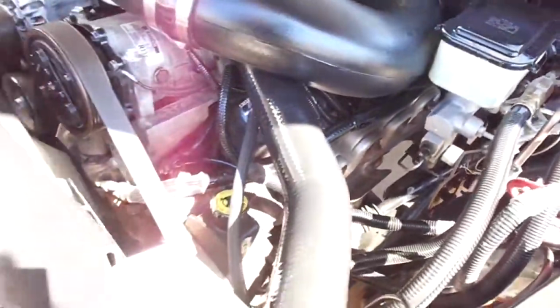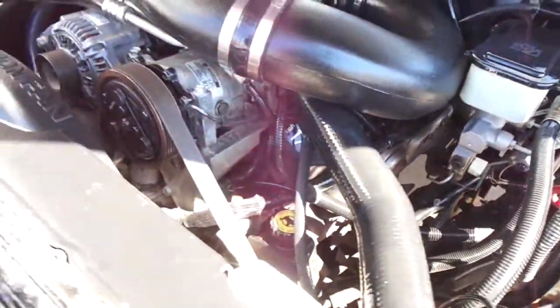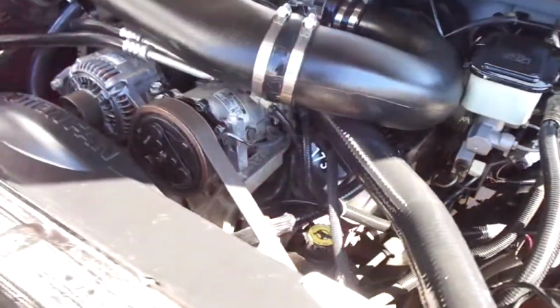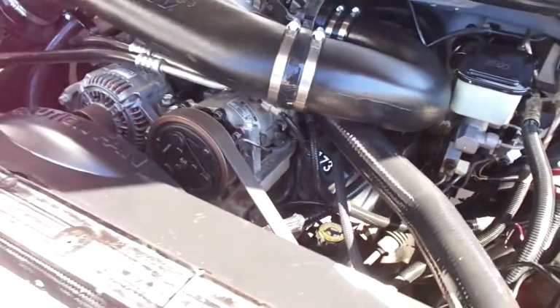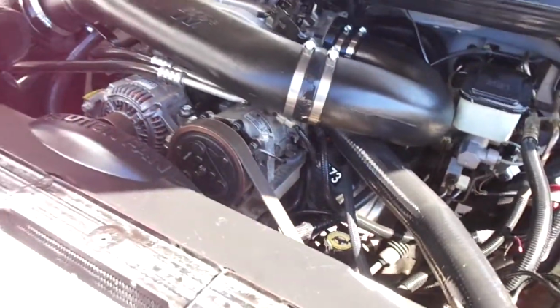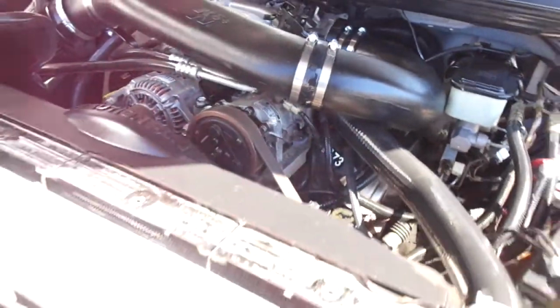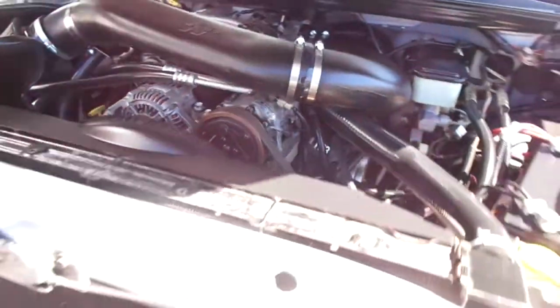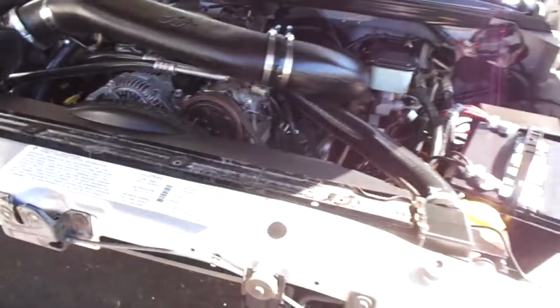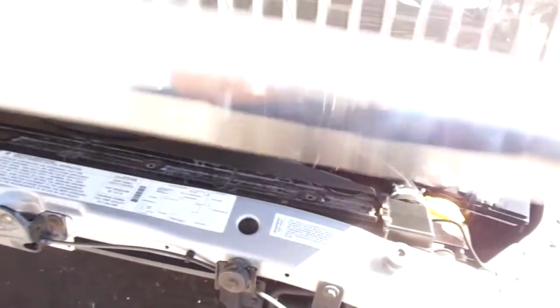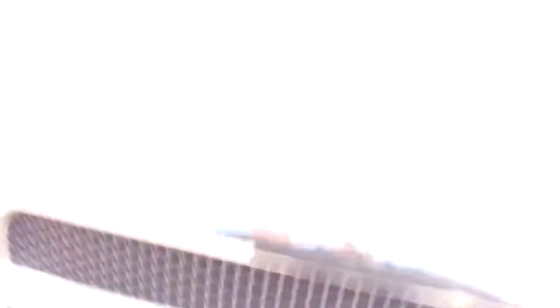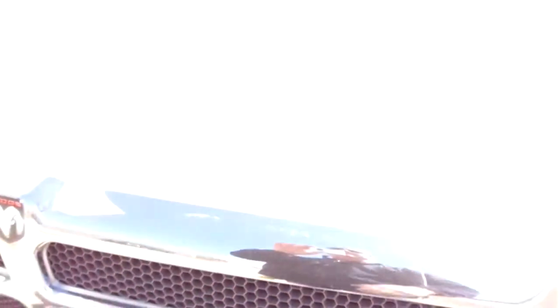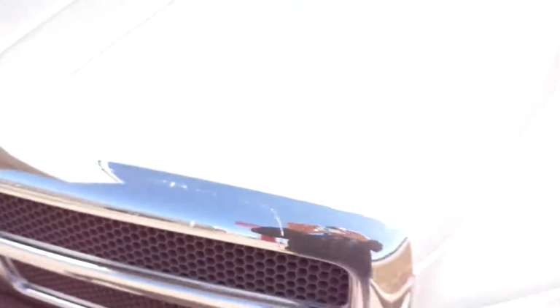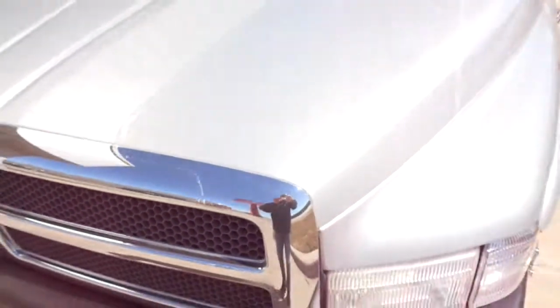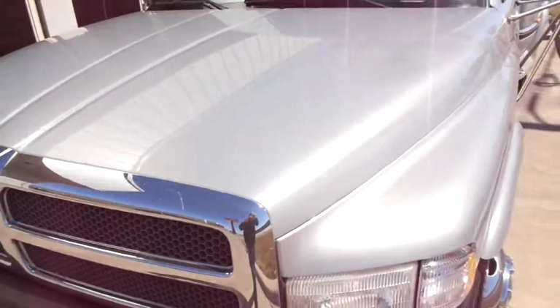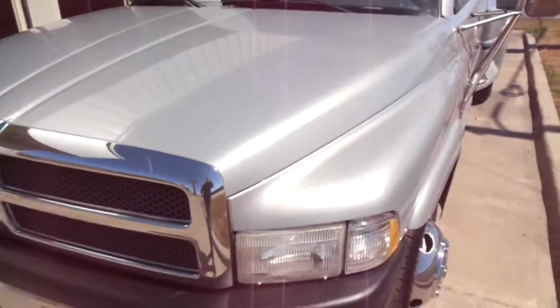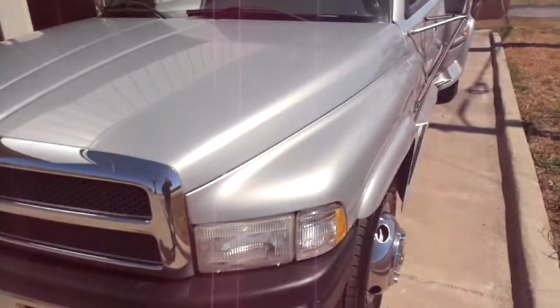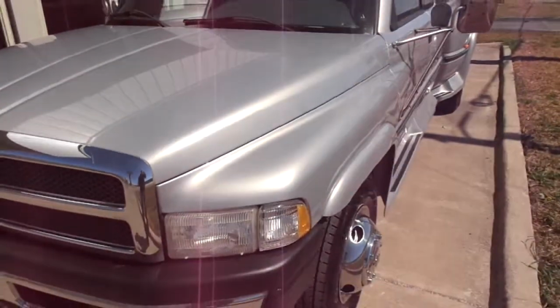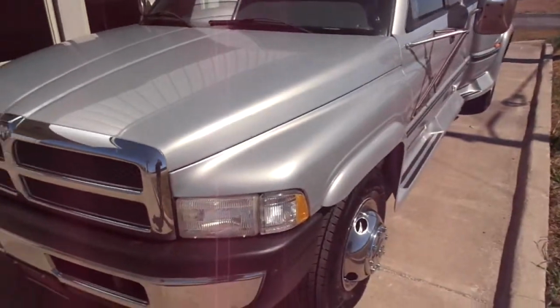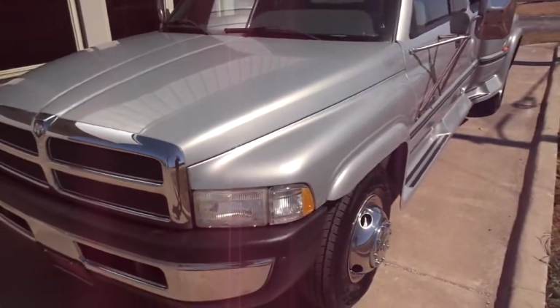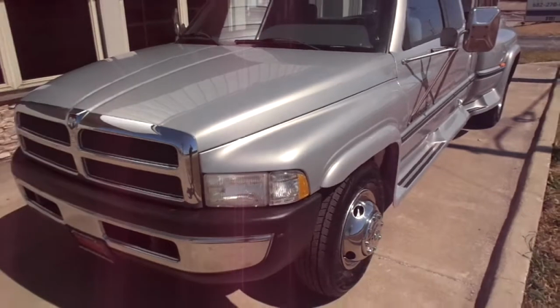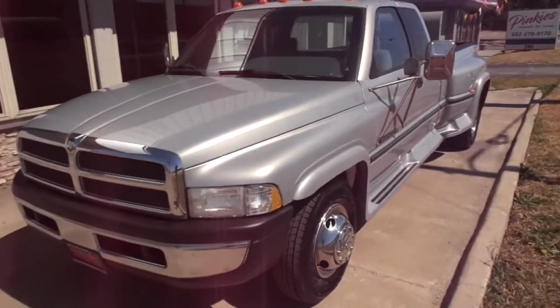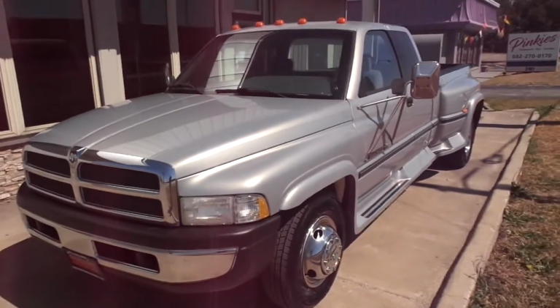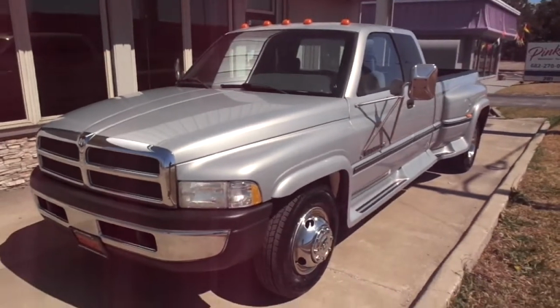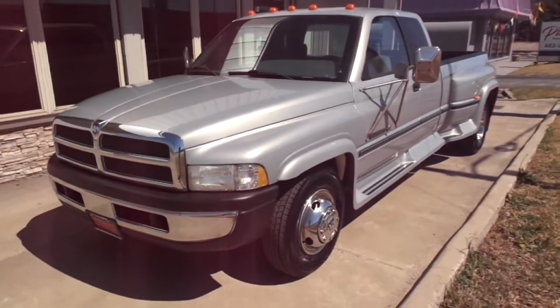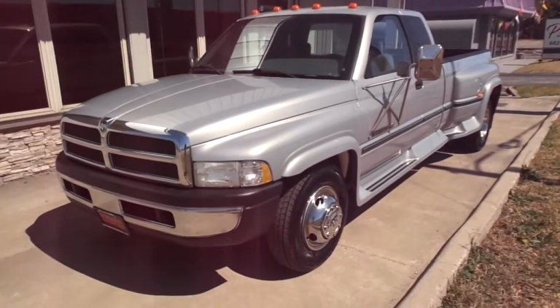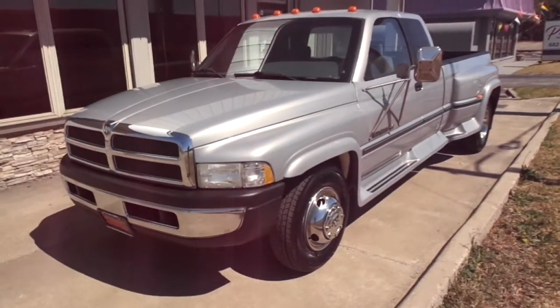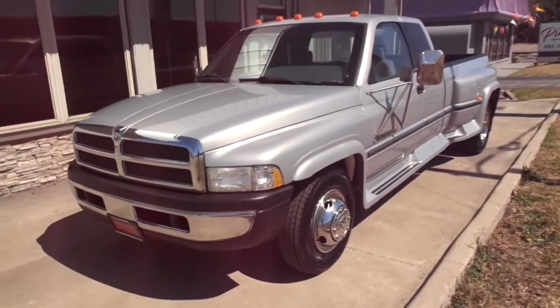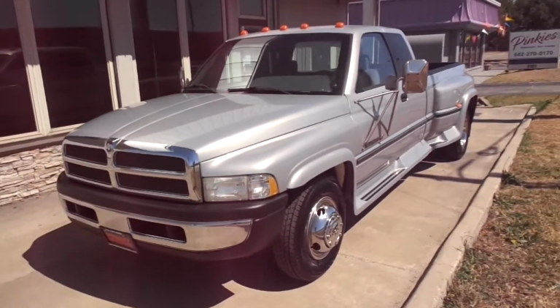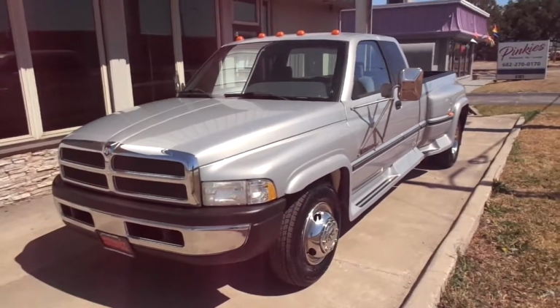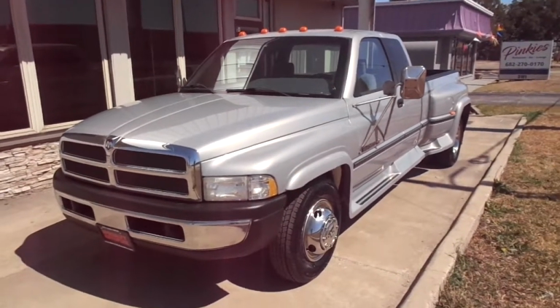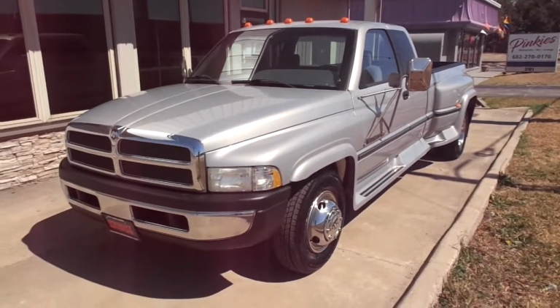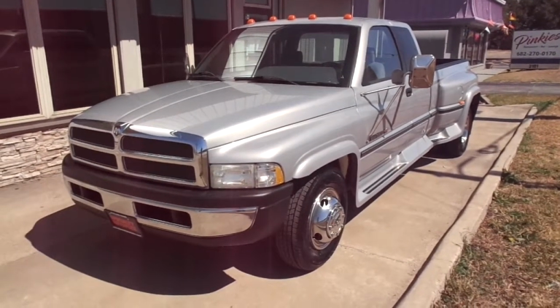It's a super nice, good looking, good driving truck. This truck qualifies for our in-house financing. For more information about this truck or one of our many others, please give us a call. It's Specialty Autoplex in Arlington, Texas. Thanks again for watching.